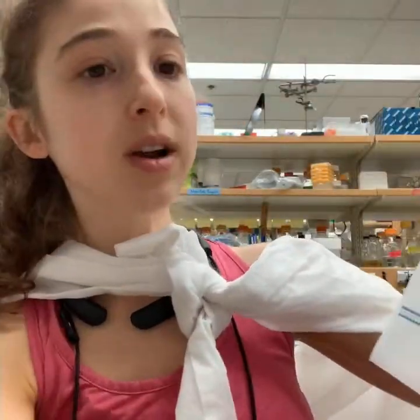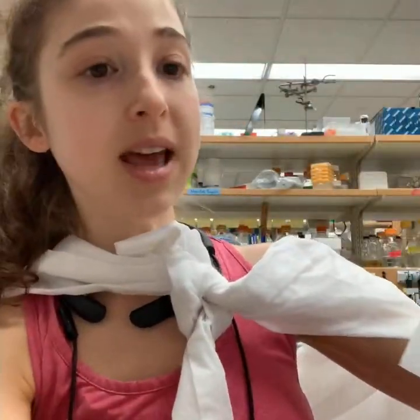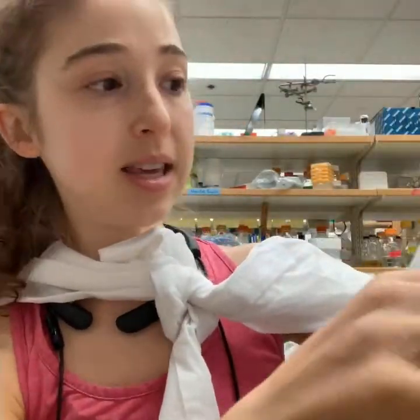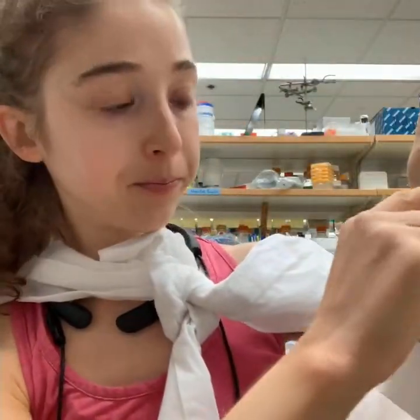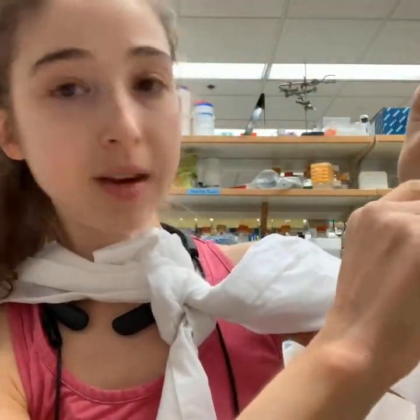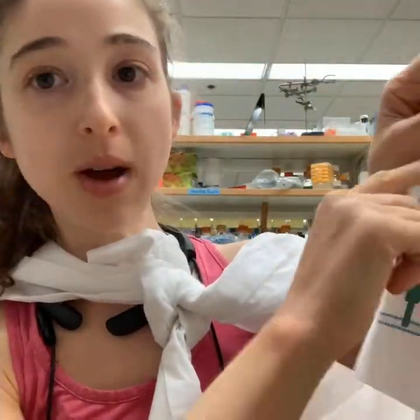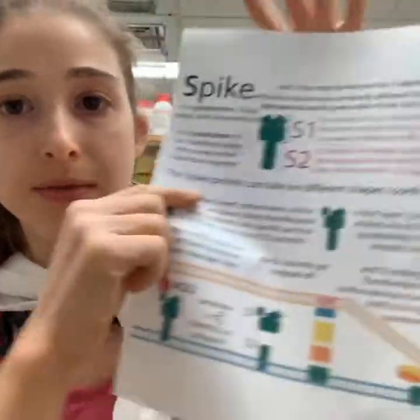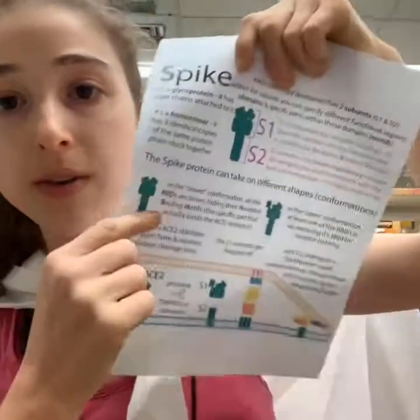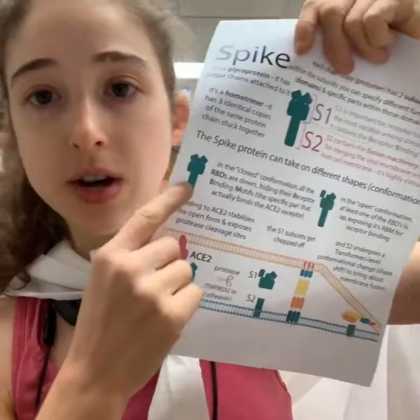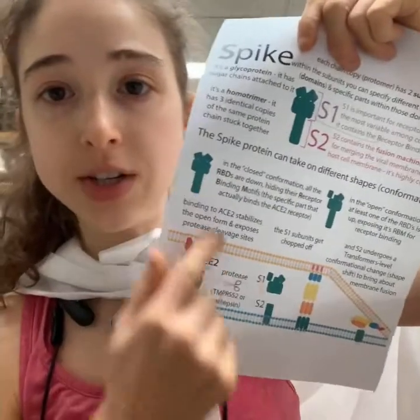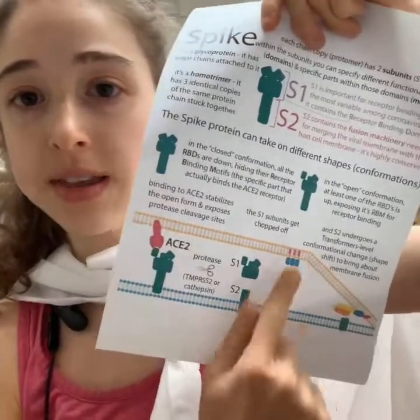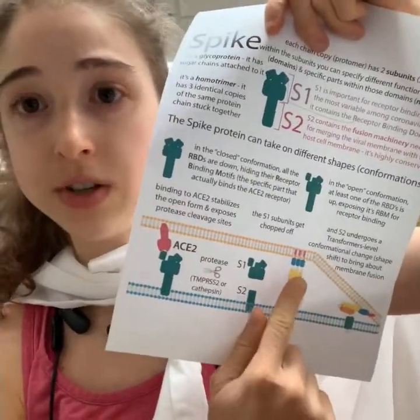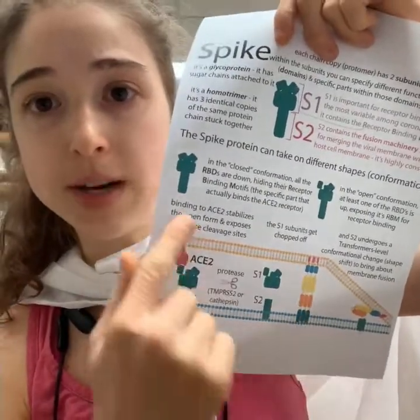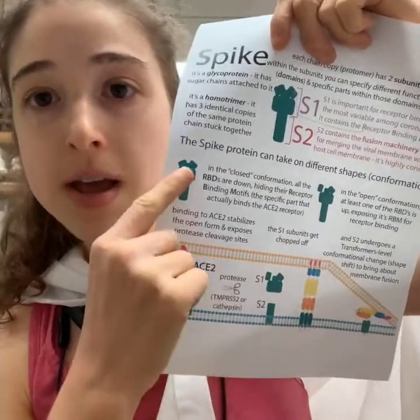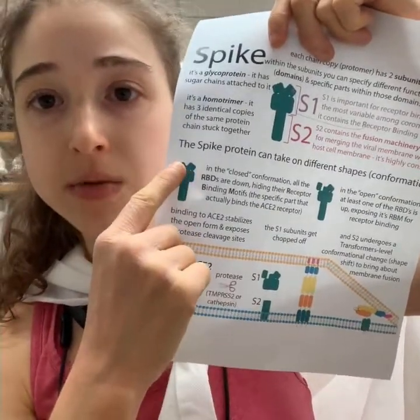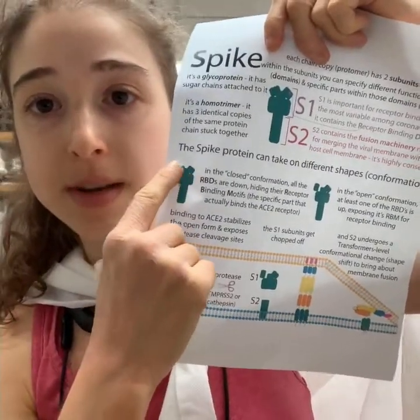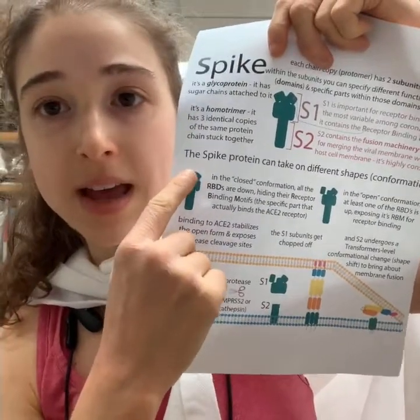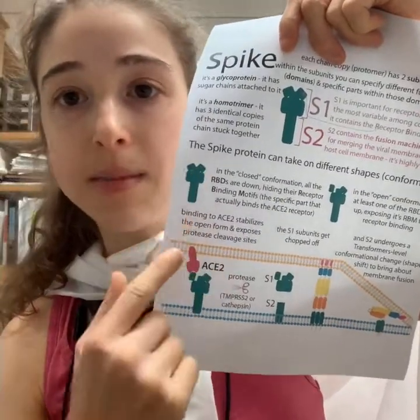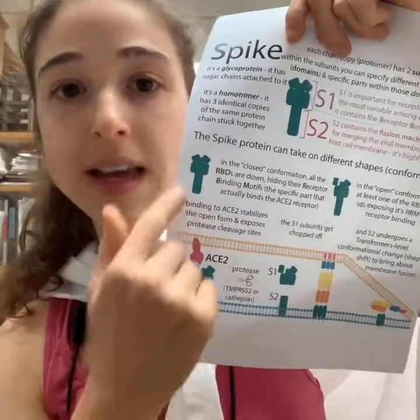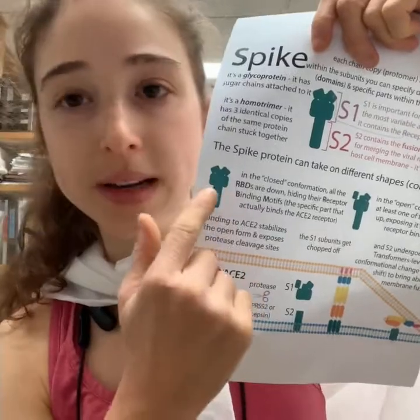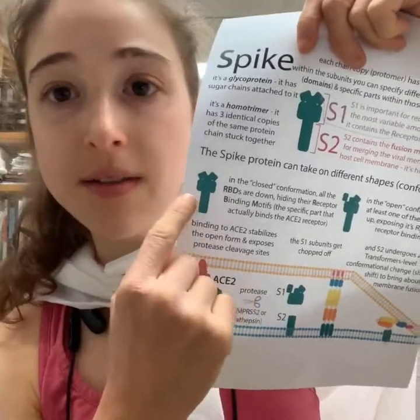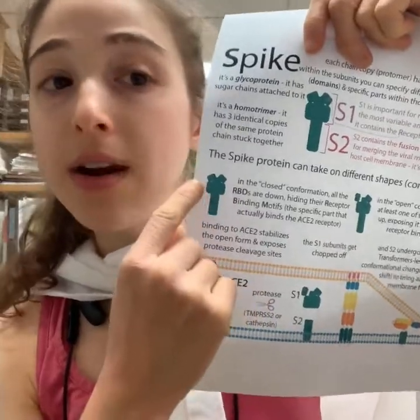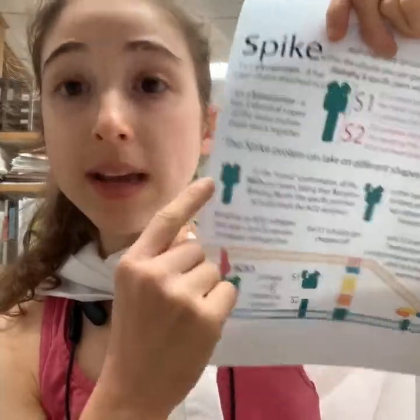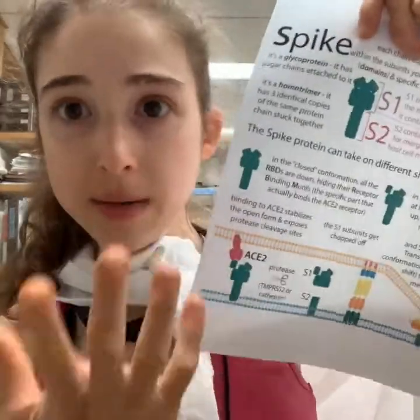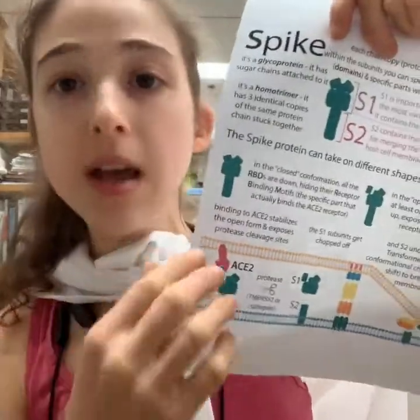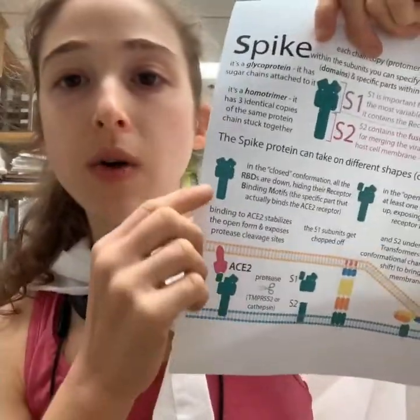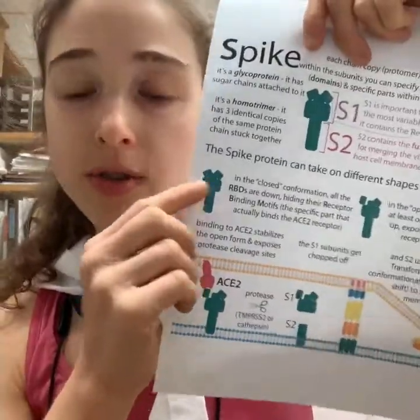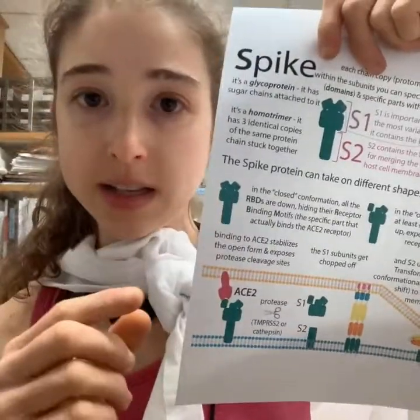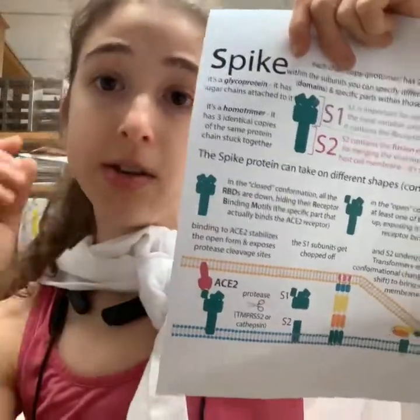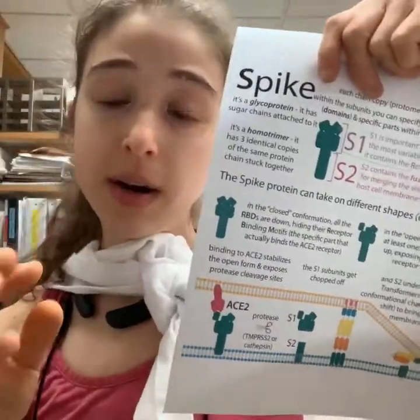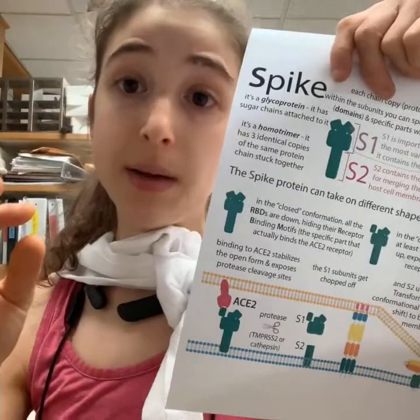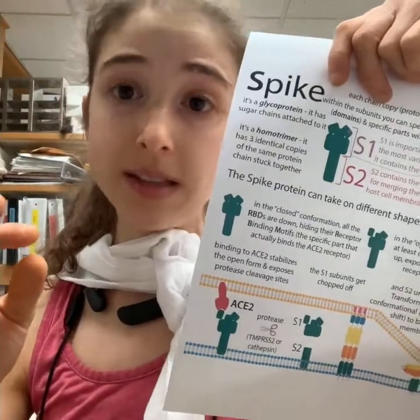You want the pre-fusion conformation — not the post-fusion — because you want to be measuring ACE2 binding and antibody binding. Neutralizing antibodies are antibodies that can prevent the virus from infecting cells.